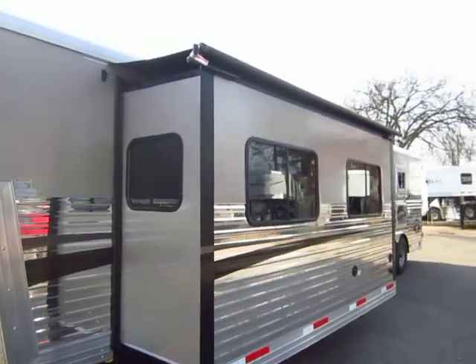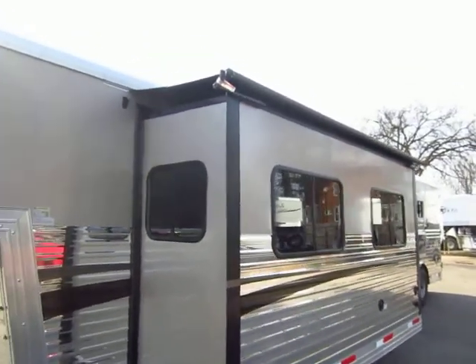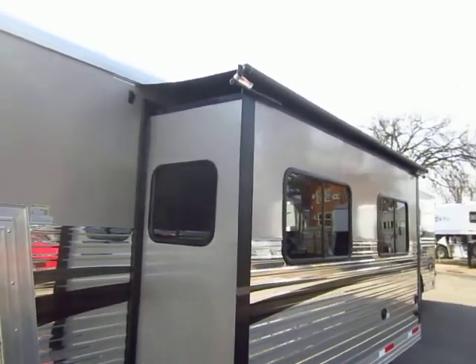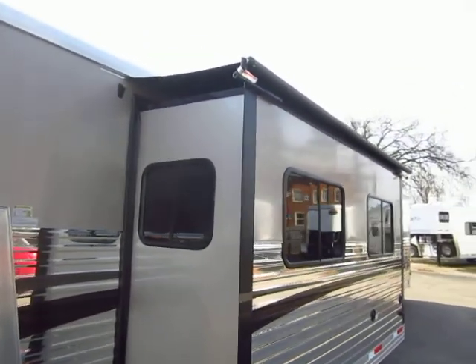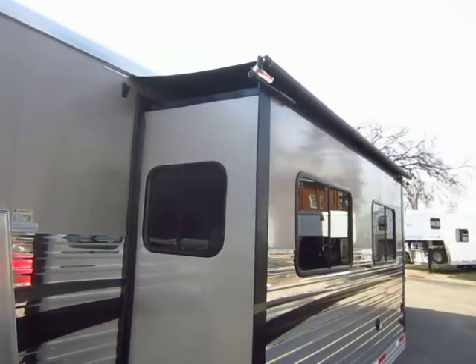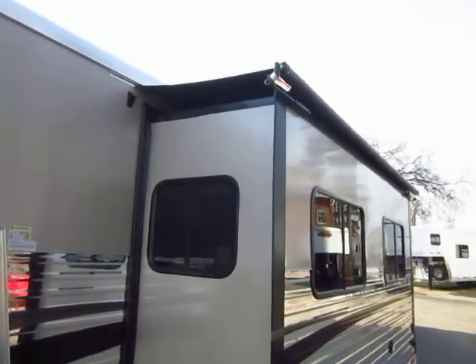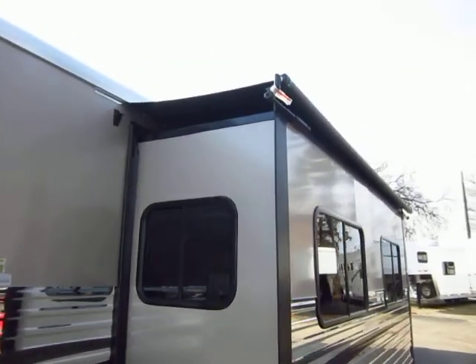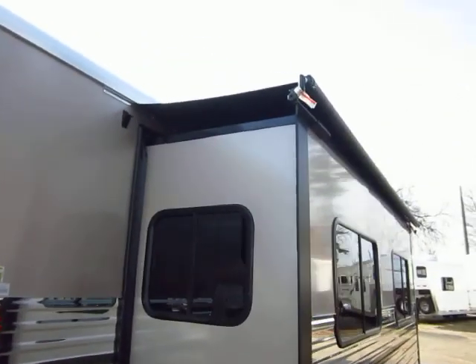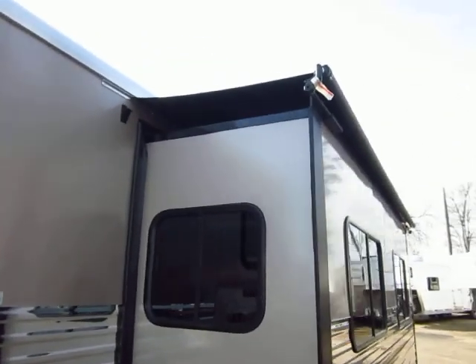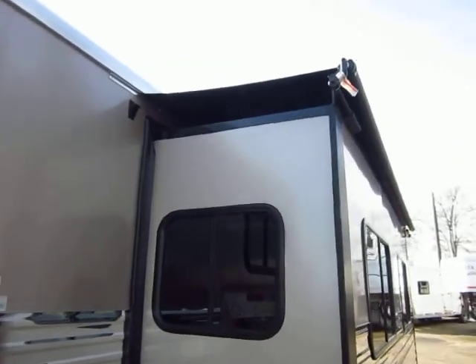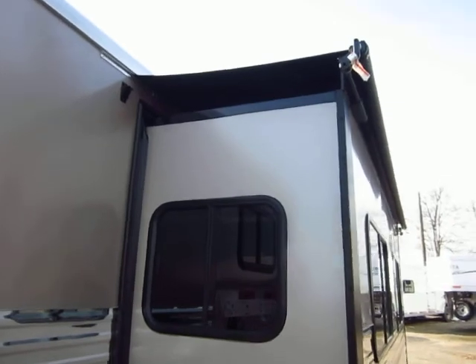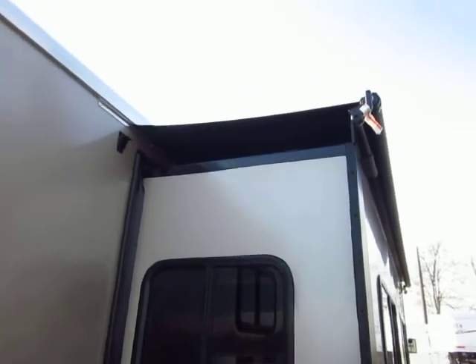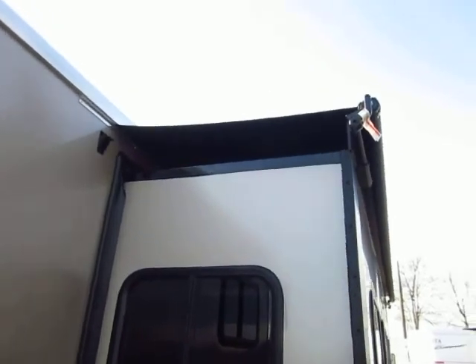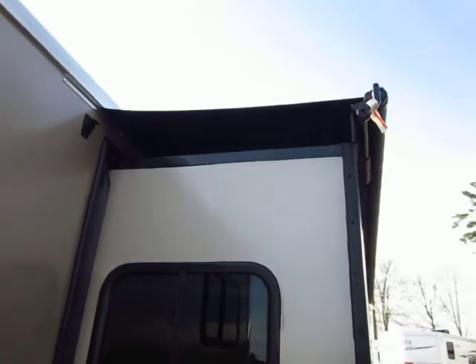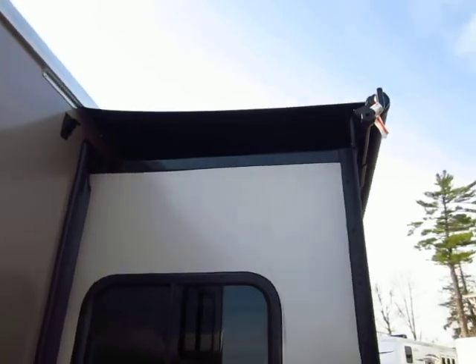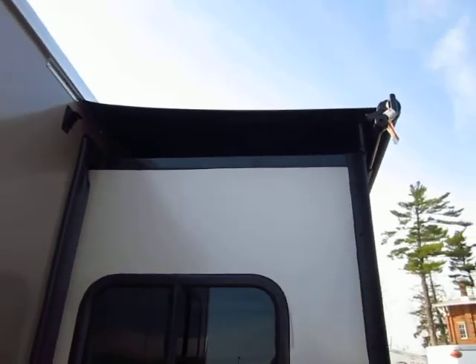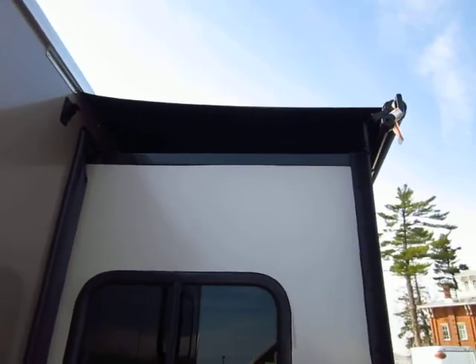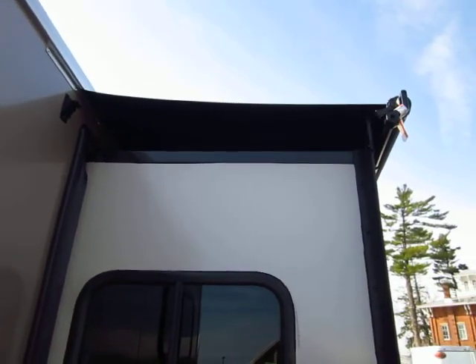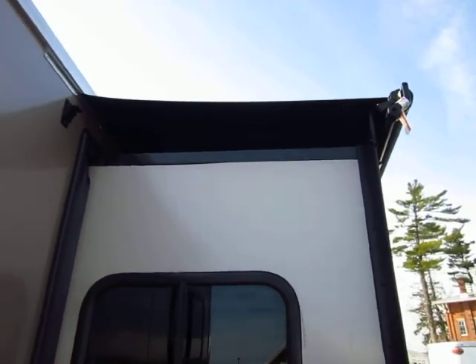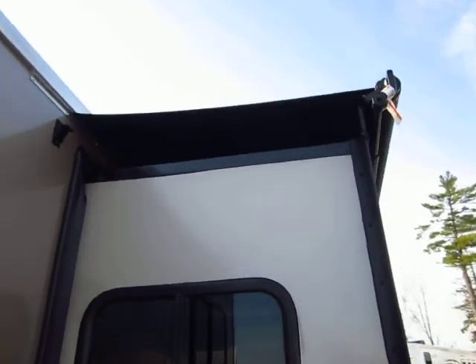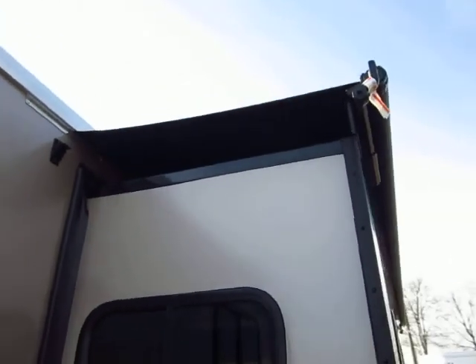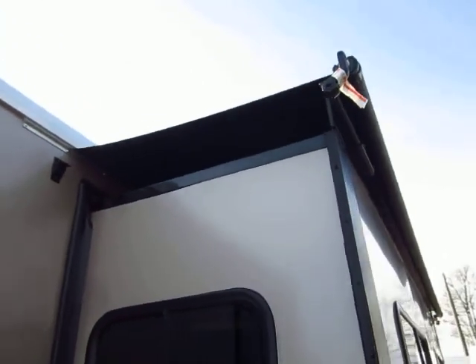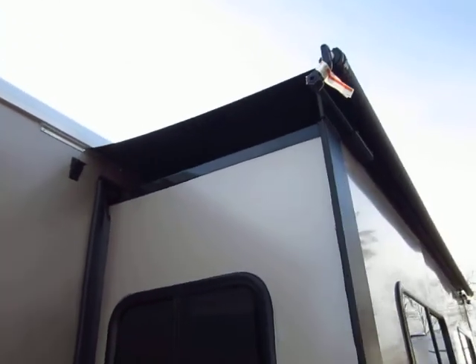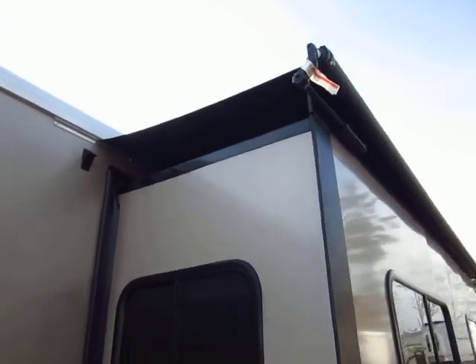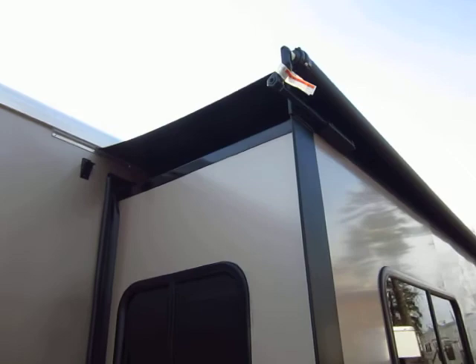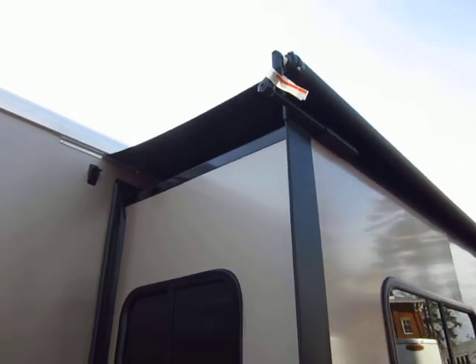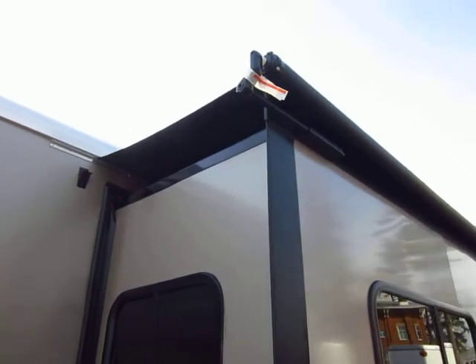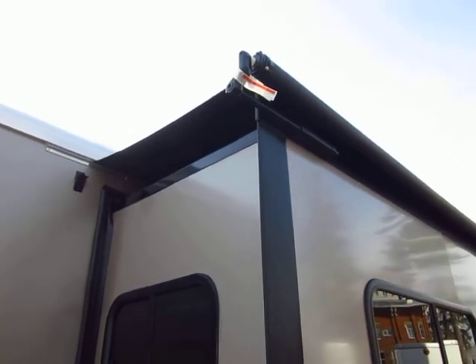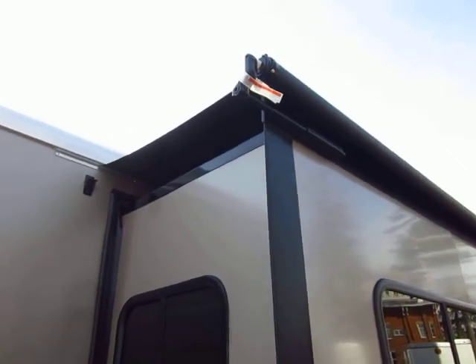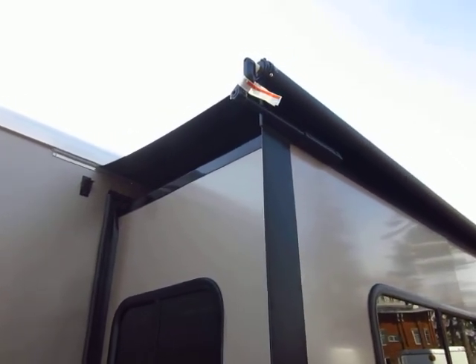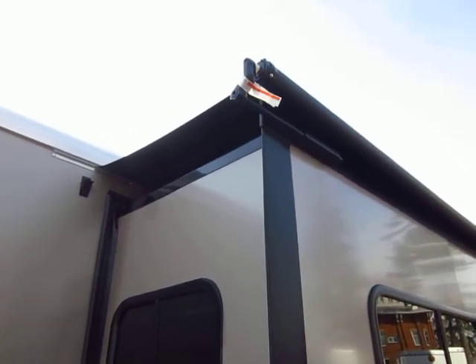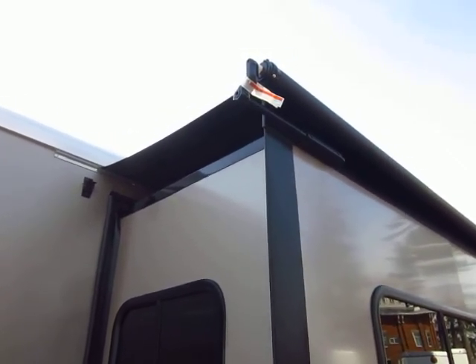That's only an hour away from my dealership, and that's right where these are built. So they don't have to pay steep shipping charges just to have them shipped all the way out west to be built and sent back here to the Midwest. It's all built and sourced locally.